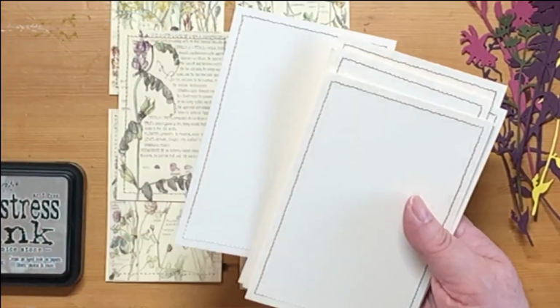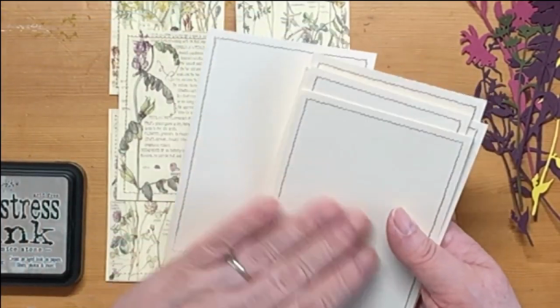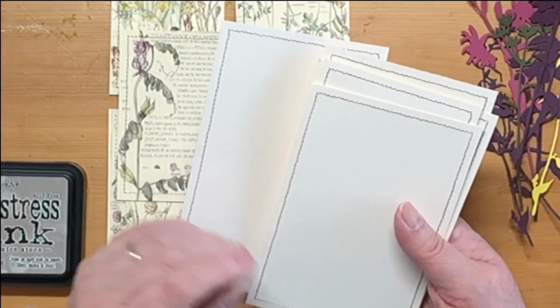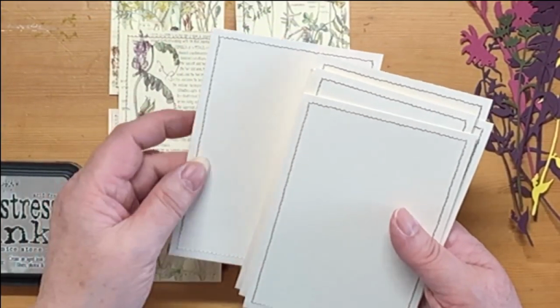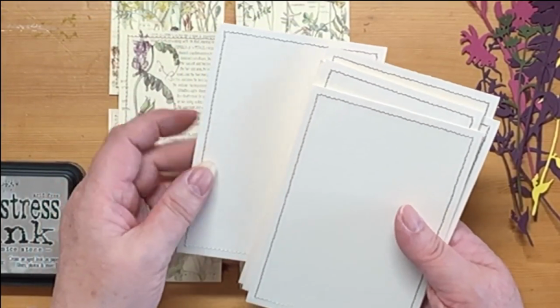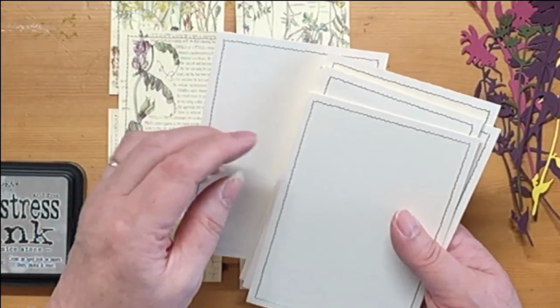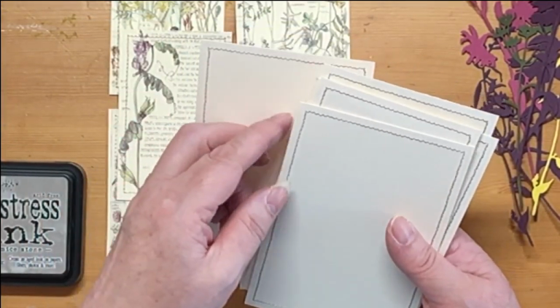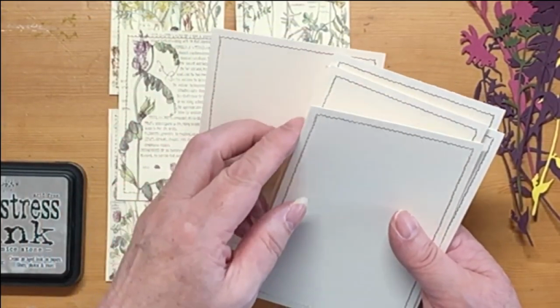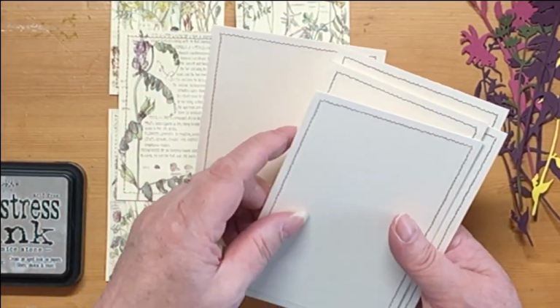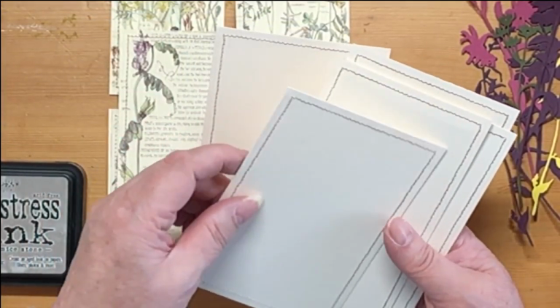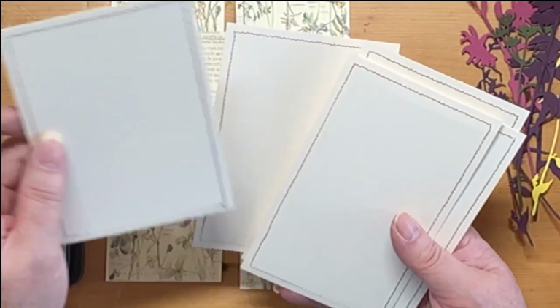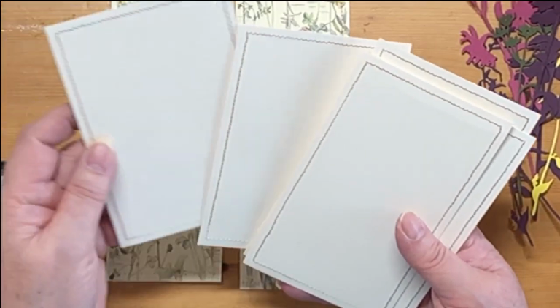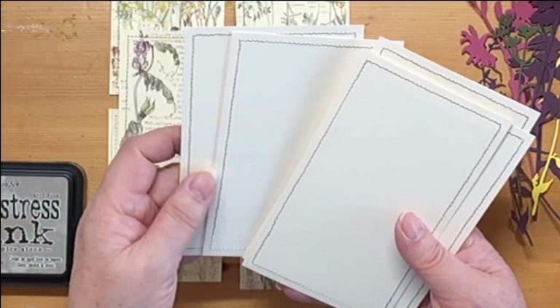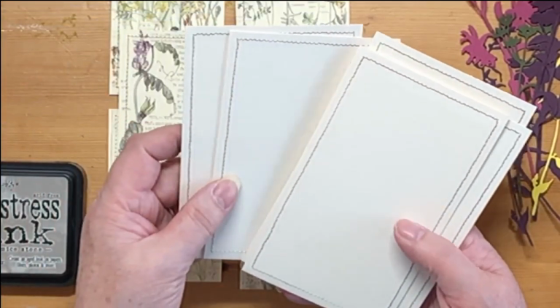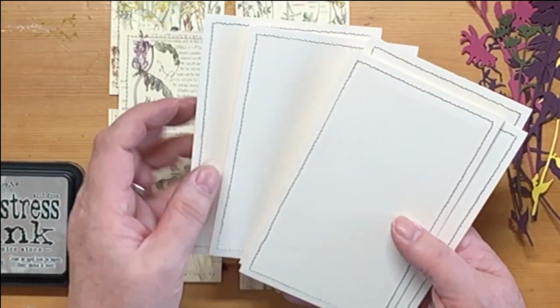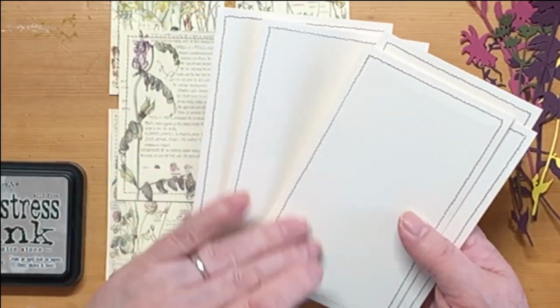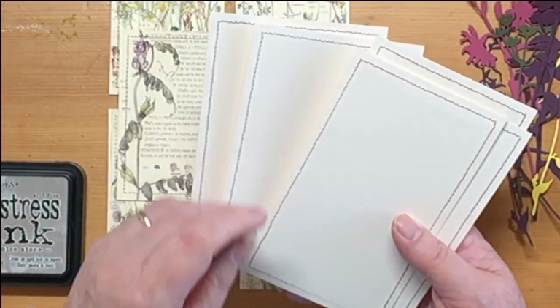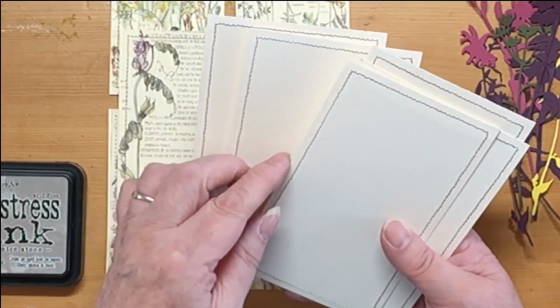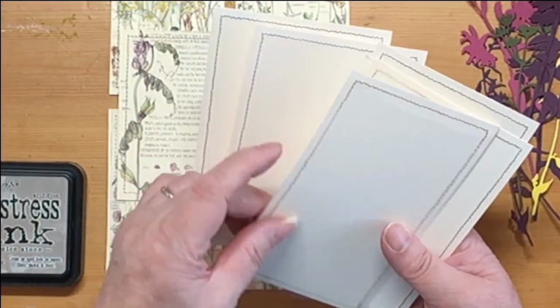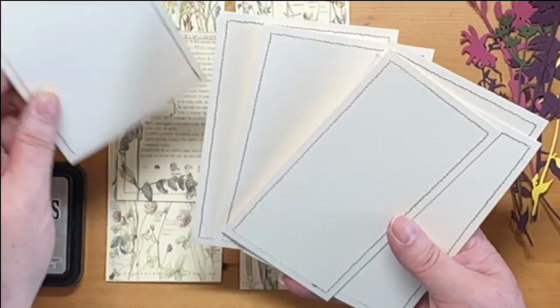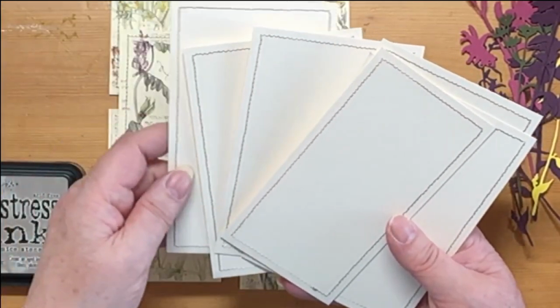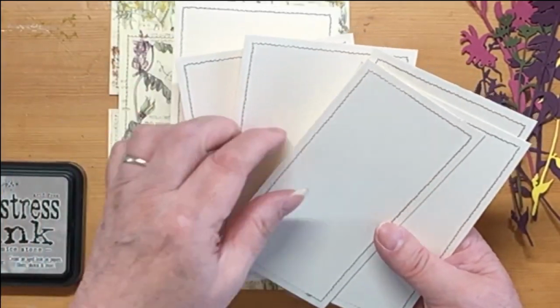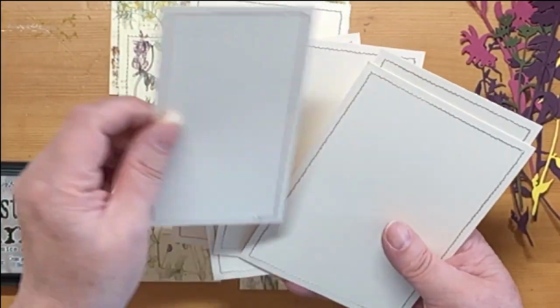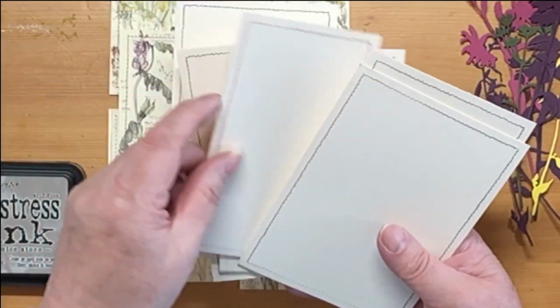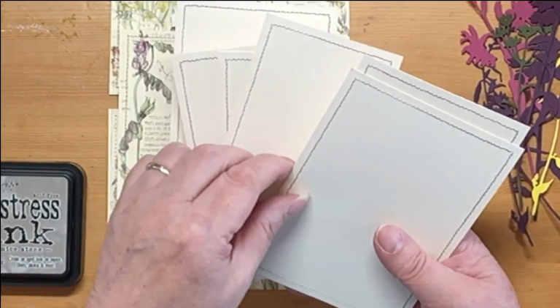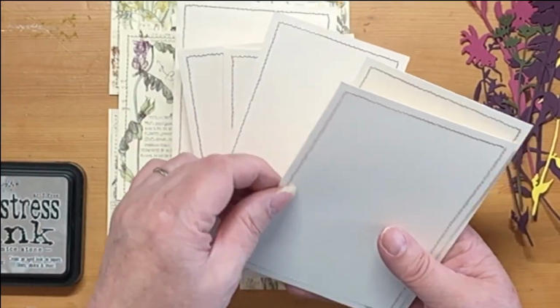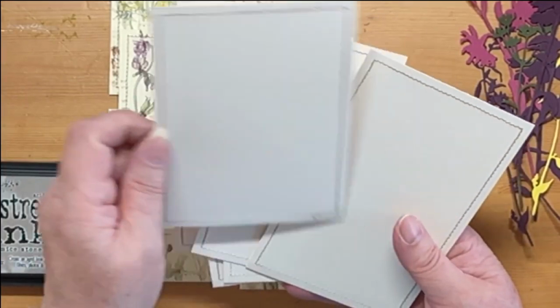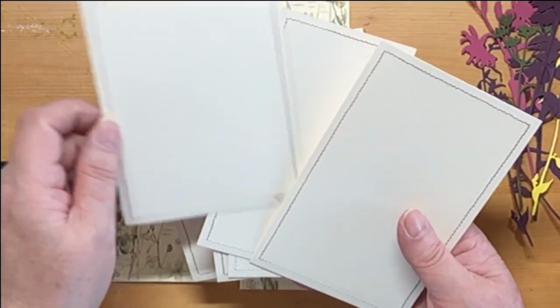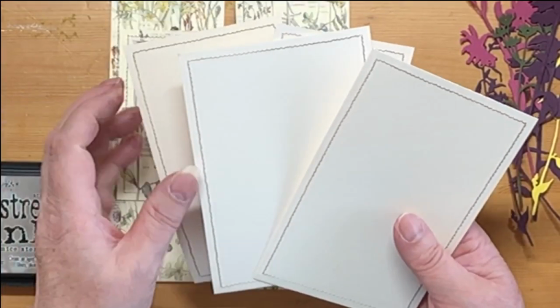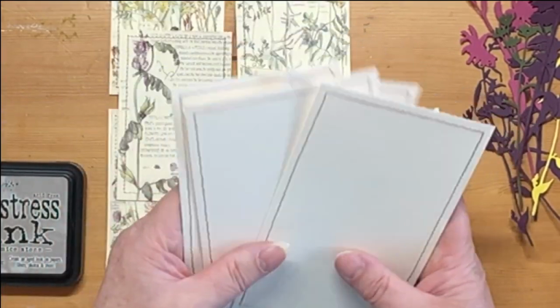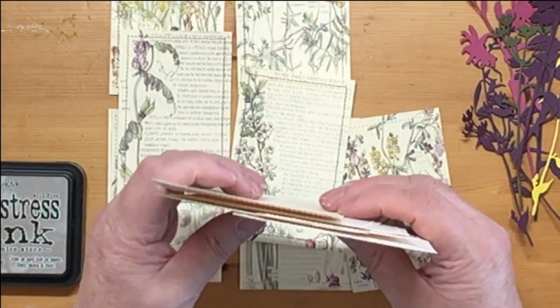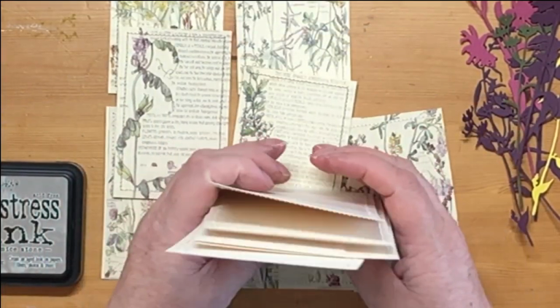These bits of card have been cut and hanging around on my desk — I couldn't even tell you how long, ages and ages. So I've decided to sew around them and make them into journaling cards.